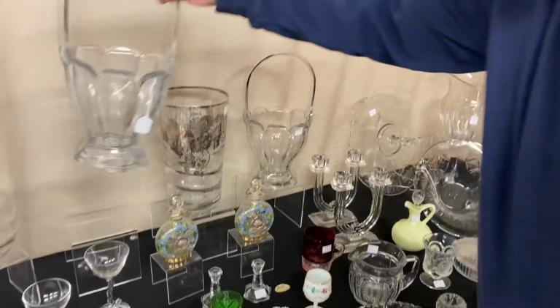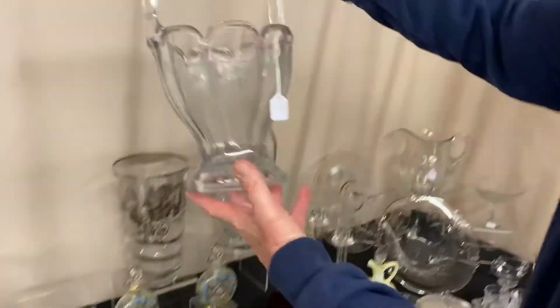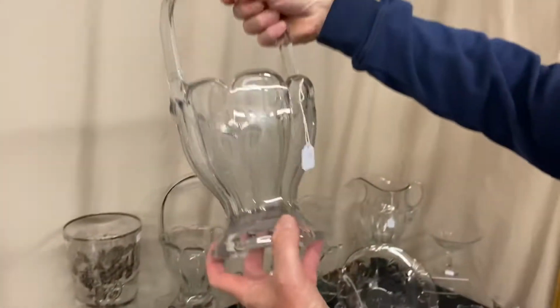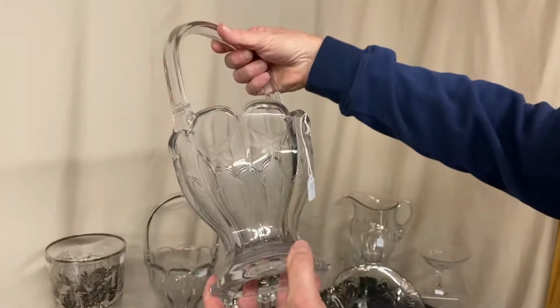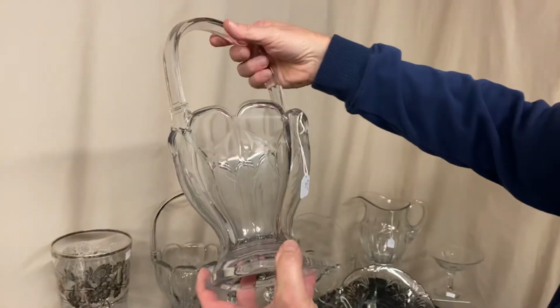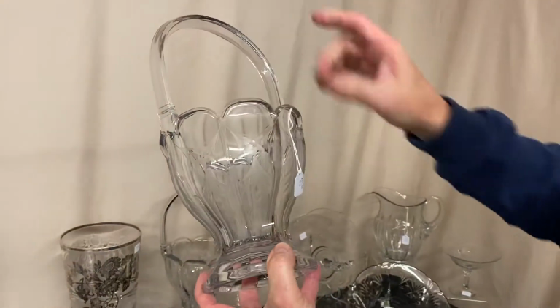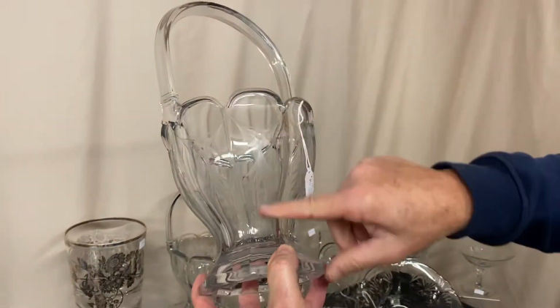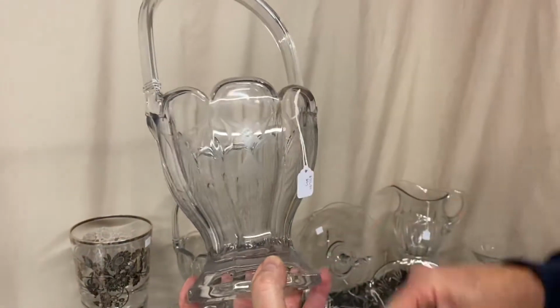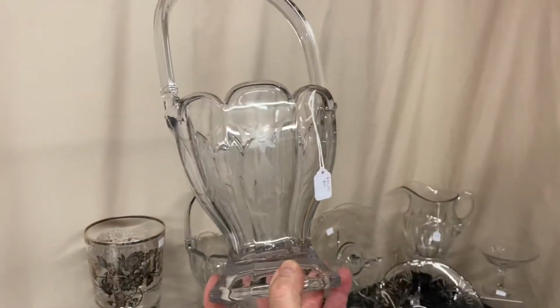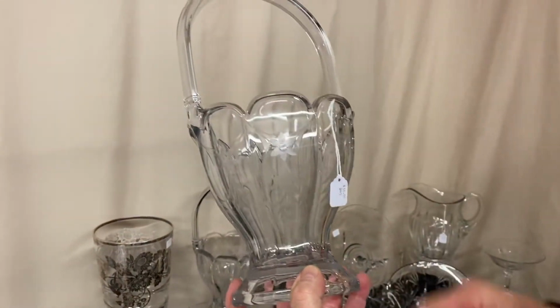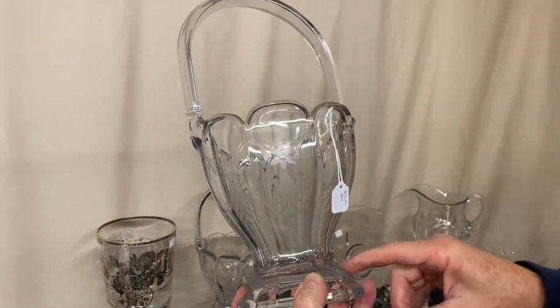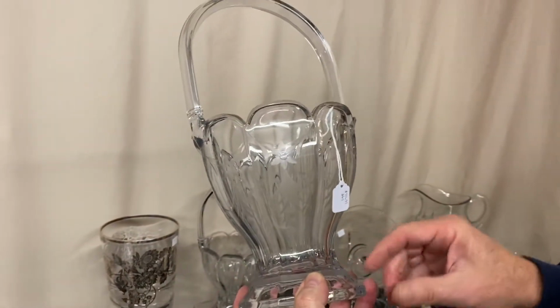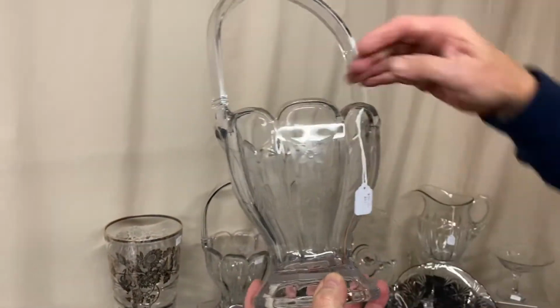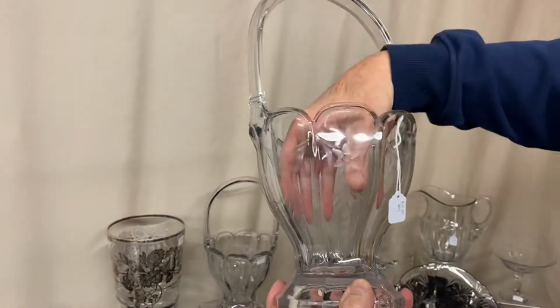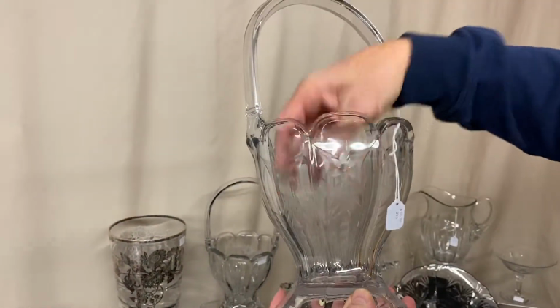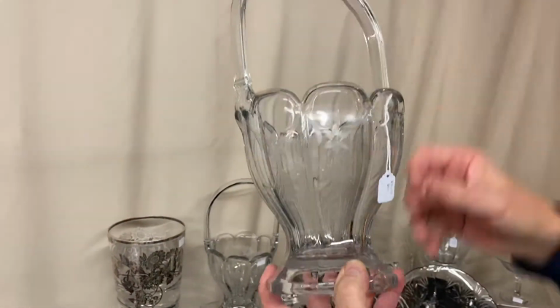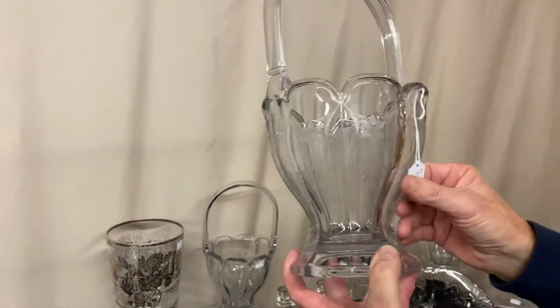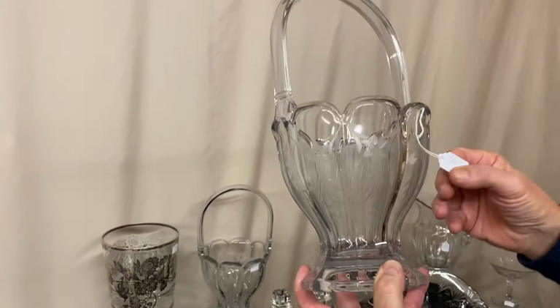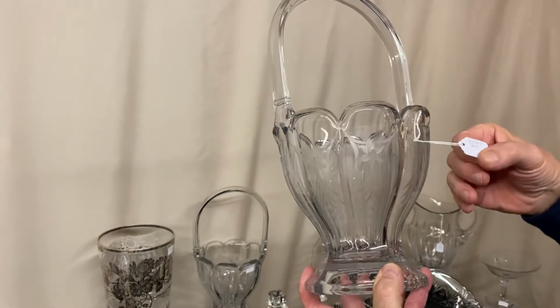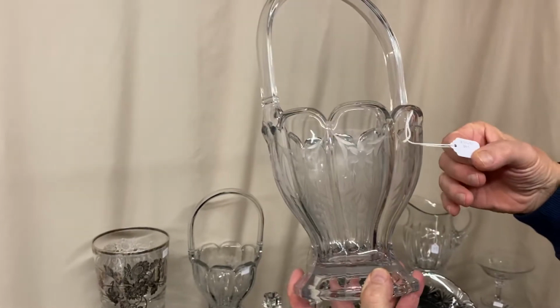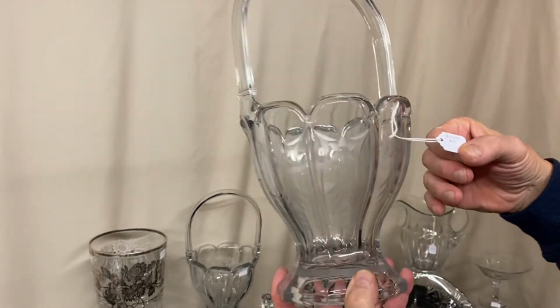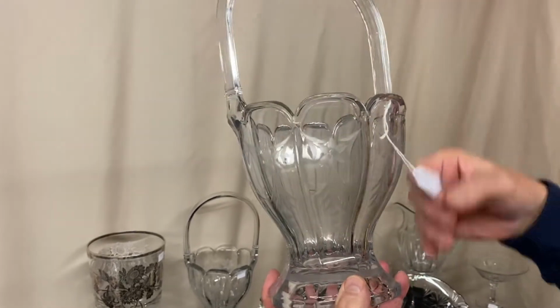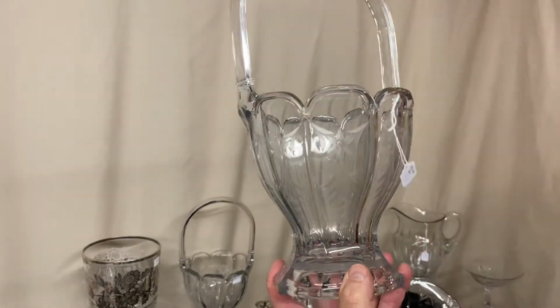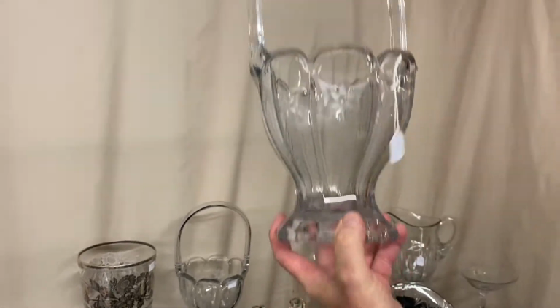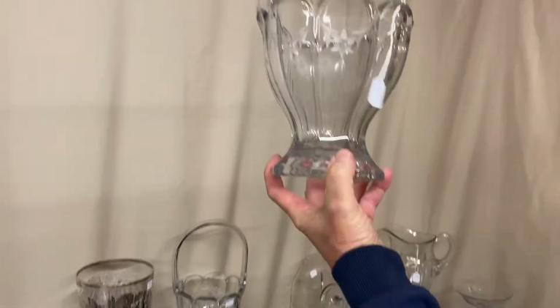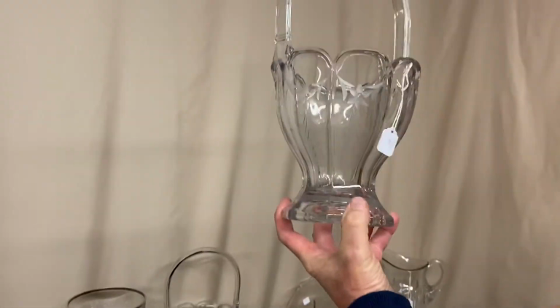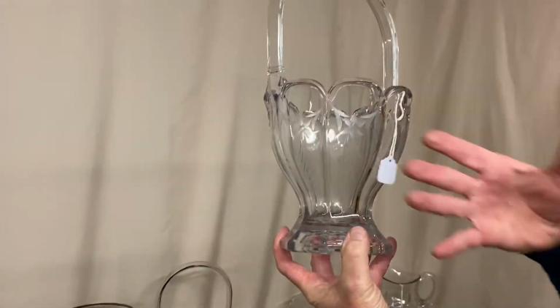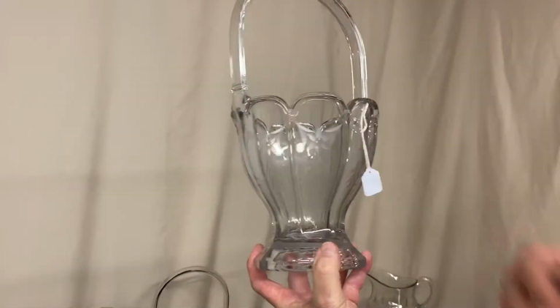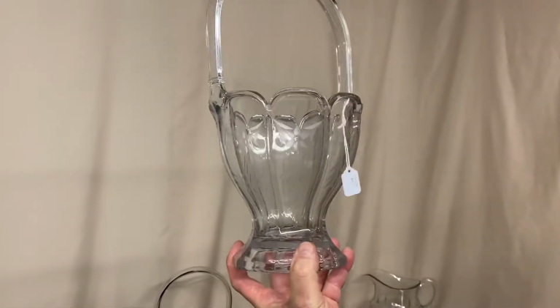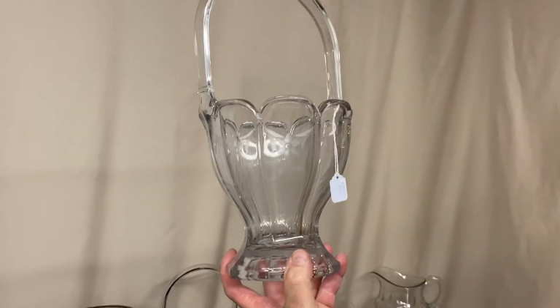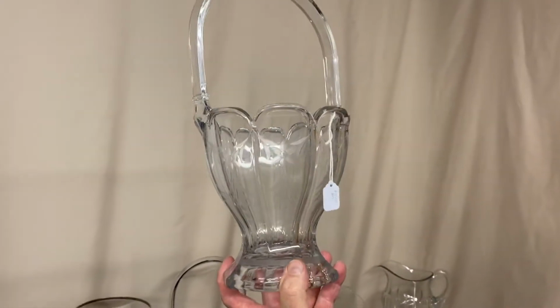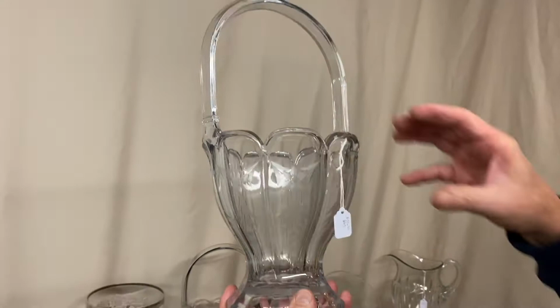Here we have a Cecilia Saturn Optic Saturn Vase with a beautiful sterling silver overlay on it — that's priced only $45. Here we have another round Colonial basket with a nice little cutting on it. Don't know who made this one; it's got quite a bit of wear on the inside of it, and this one is $50 before the discount — so you can find a nice Heisey basket for $25 after the discount.